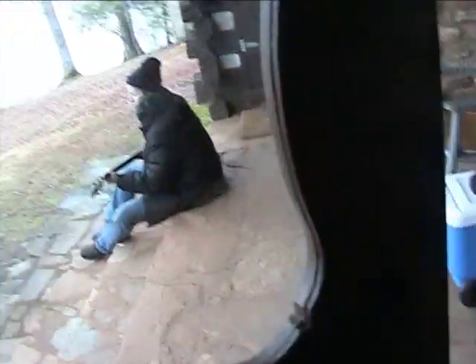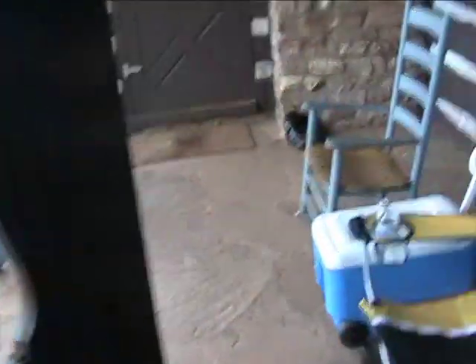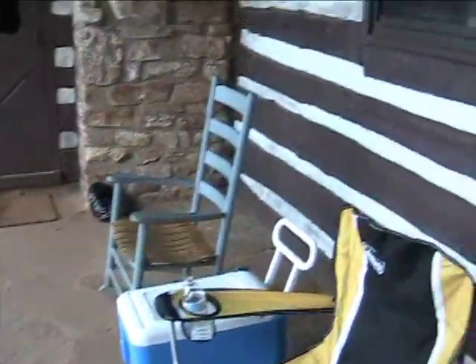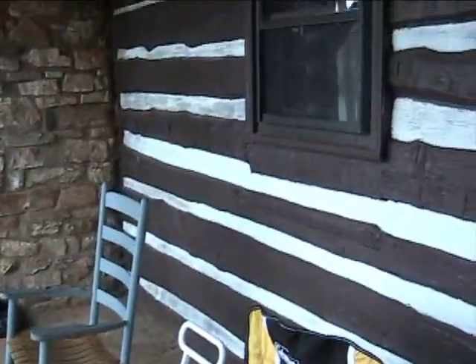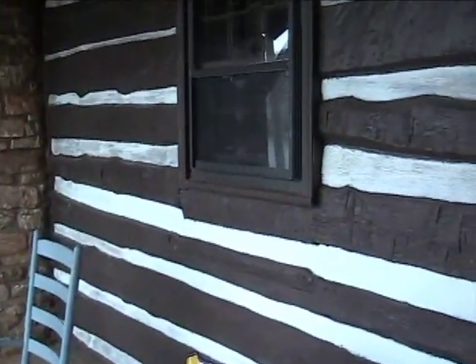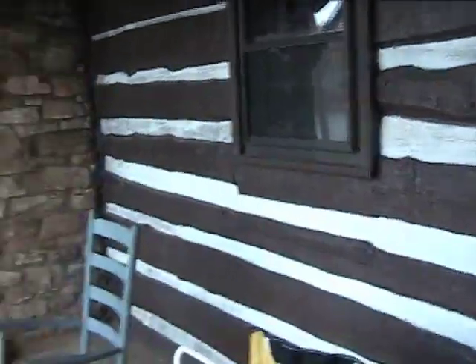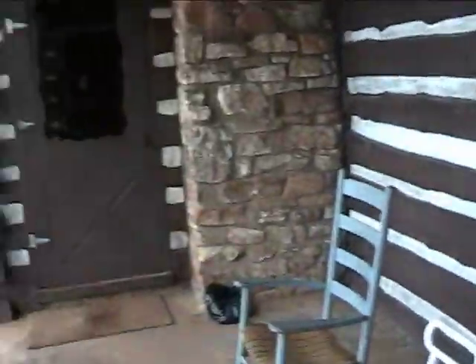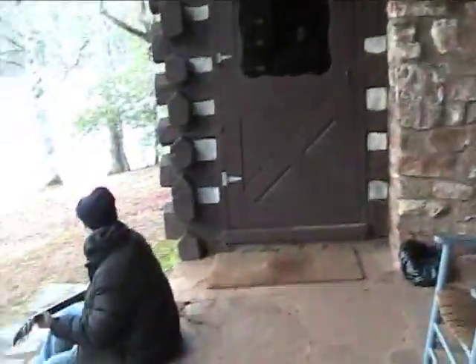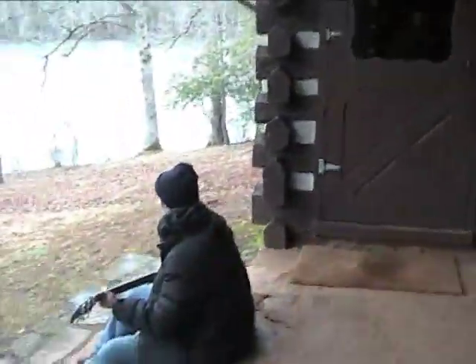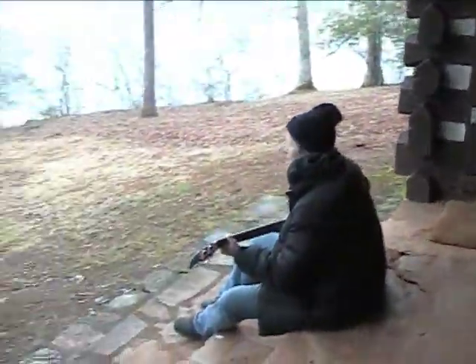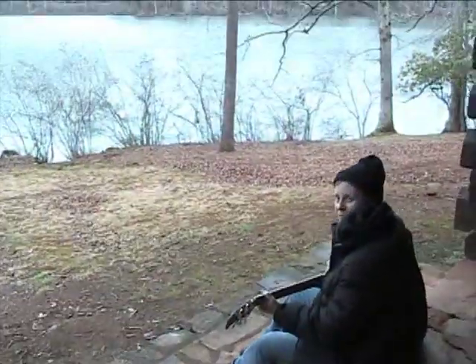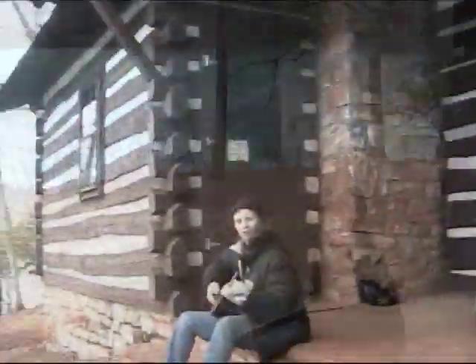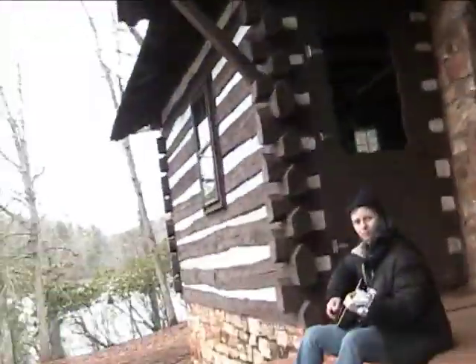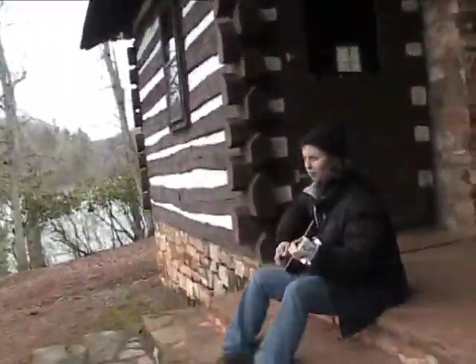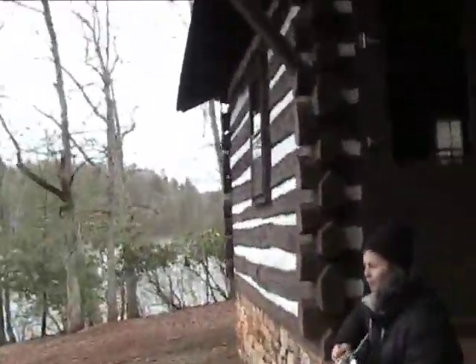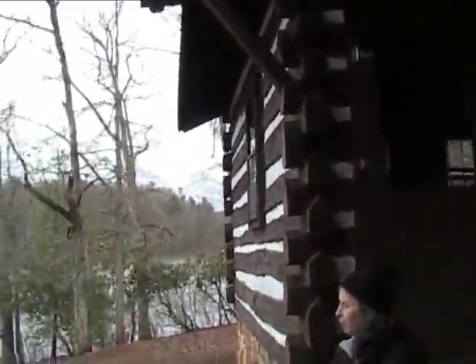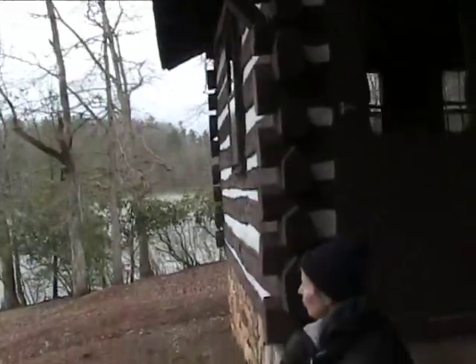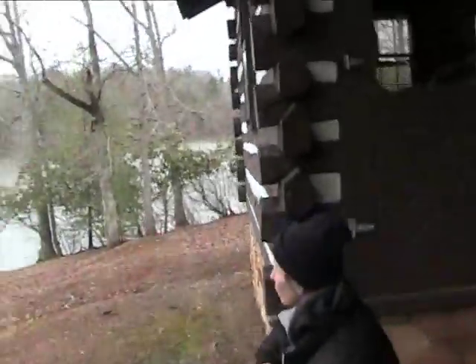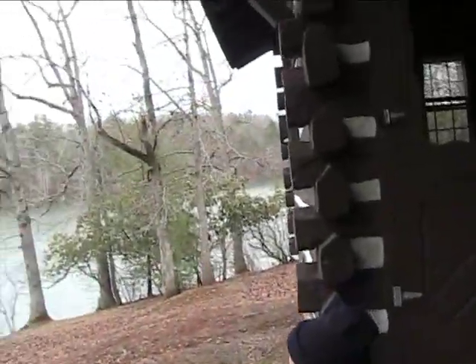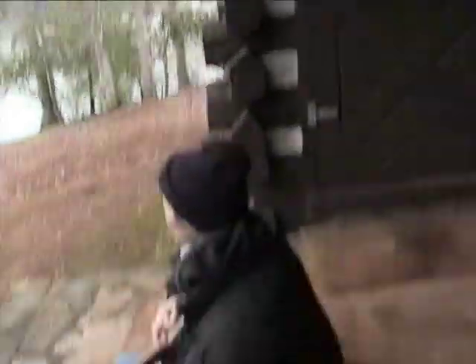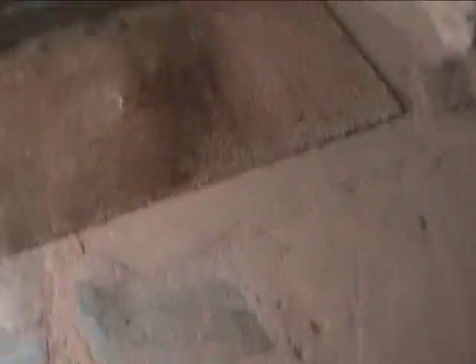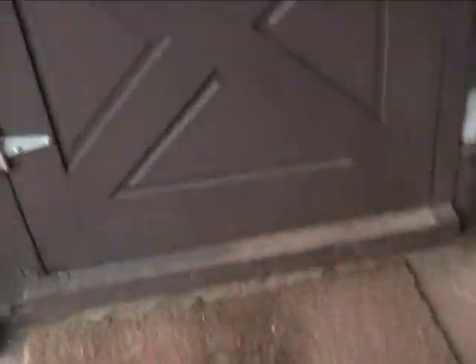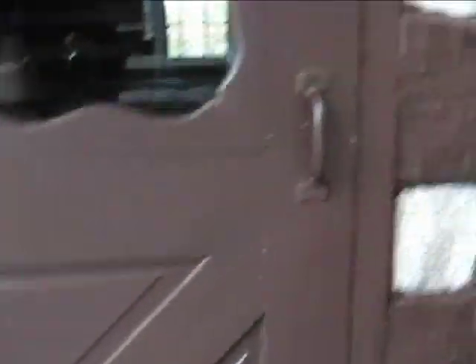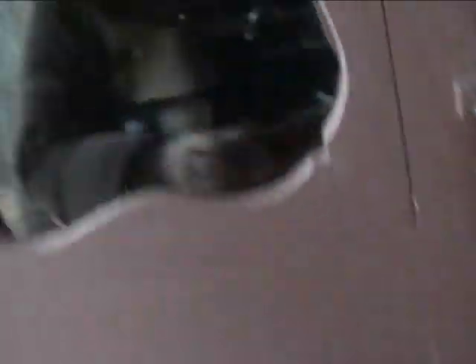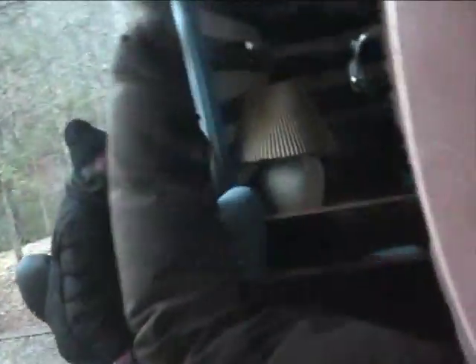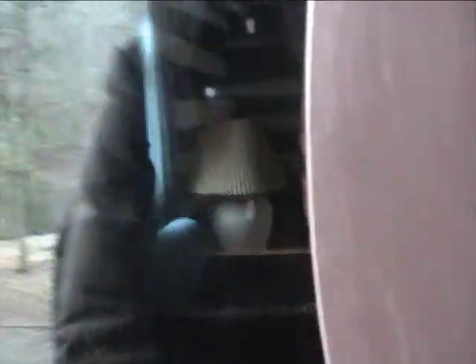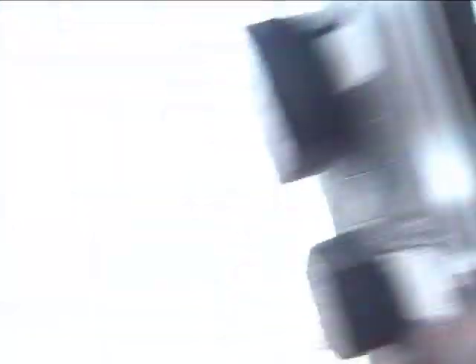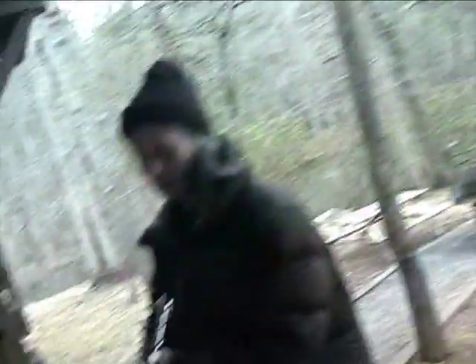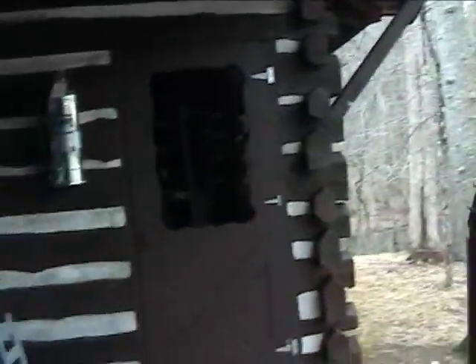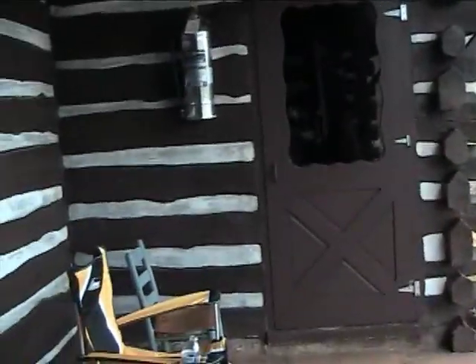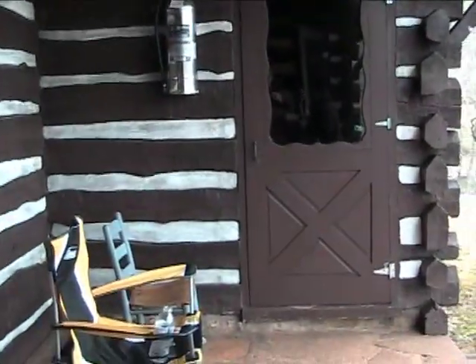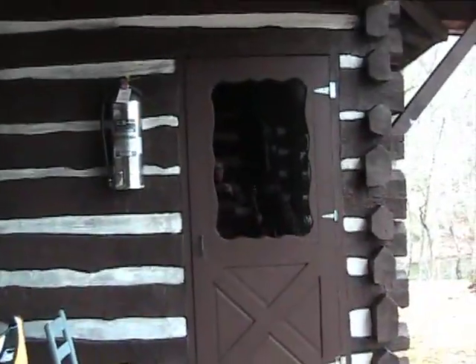And you can come right out to the back porch. And there's Debbie sitting back here. I'm going to show them the living room. That was the other bedroom.